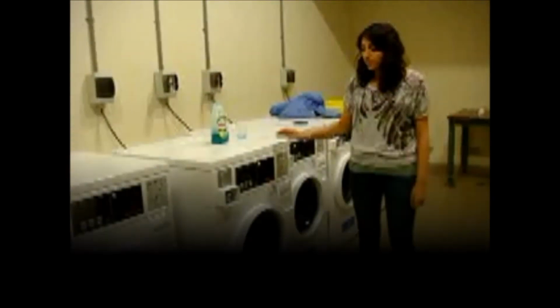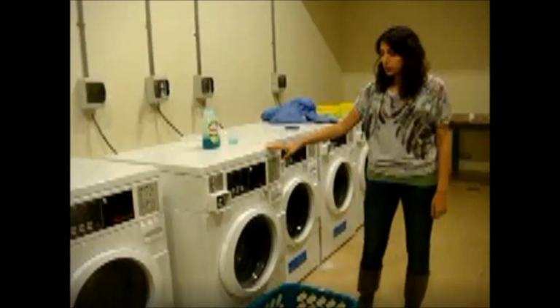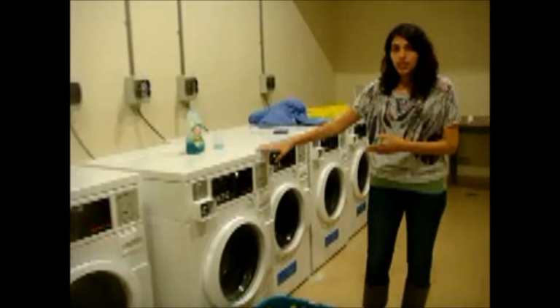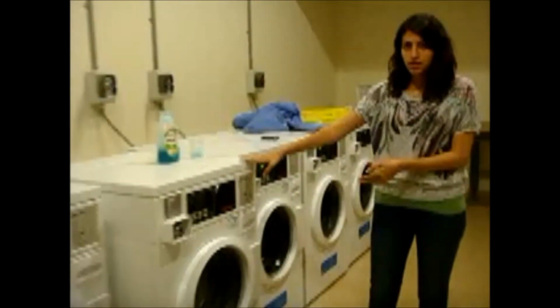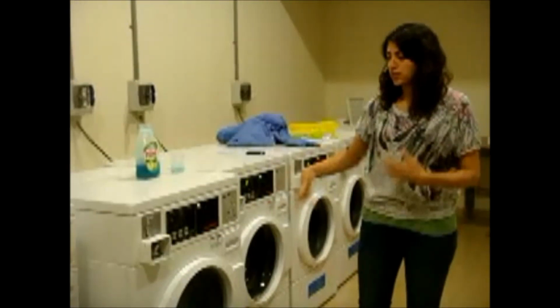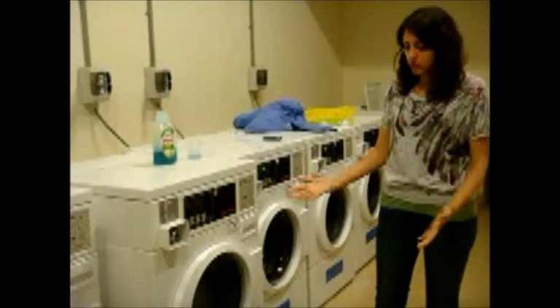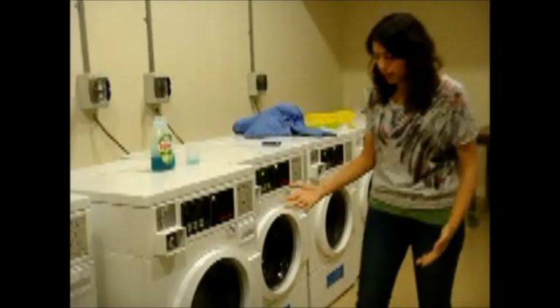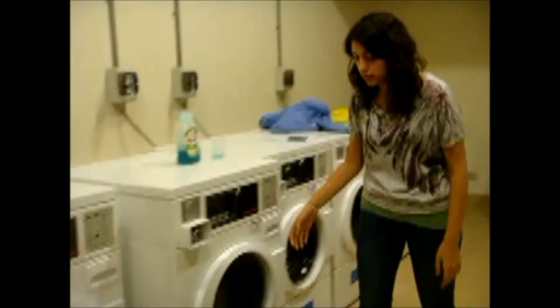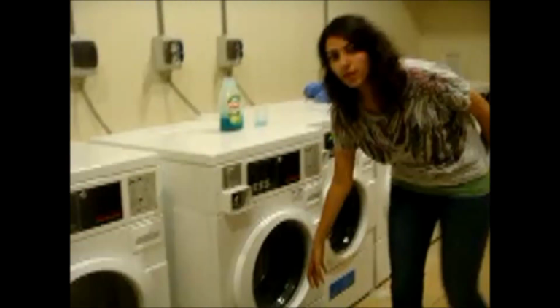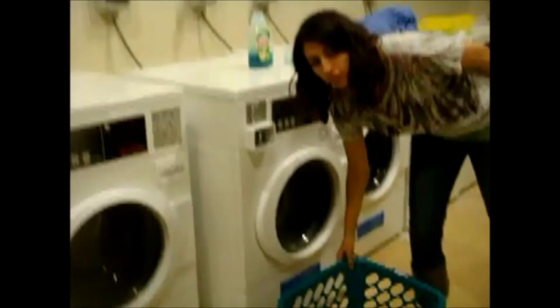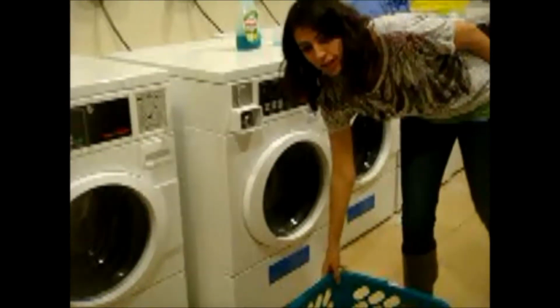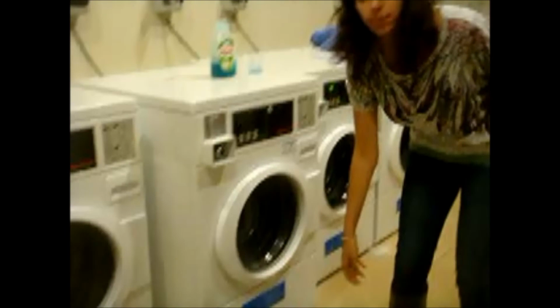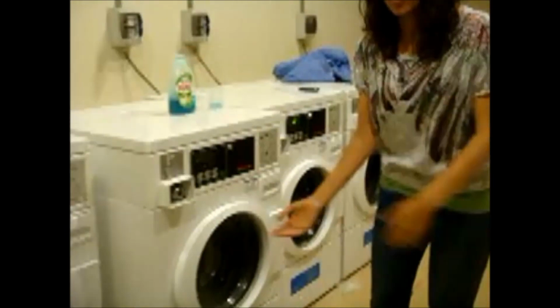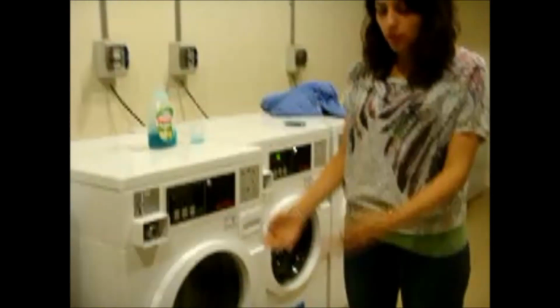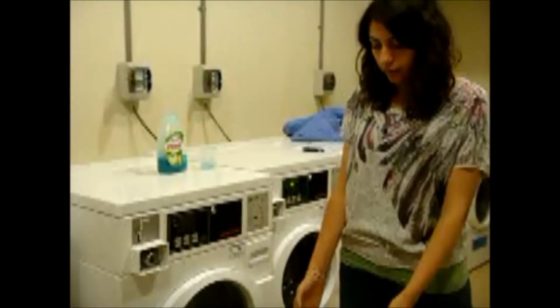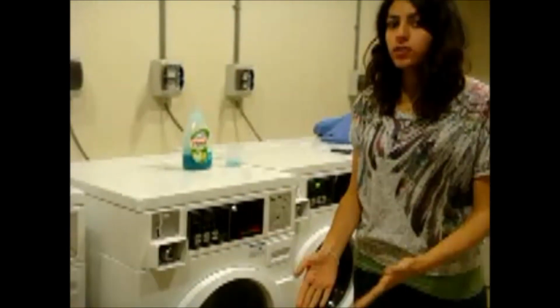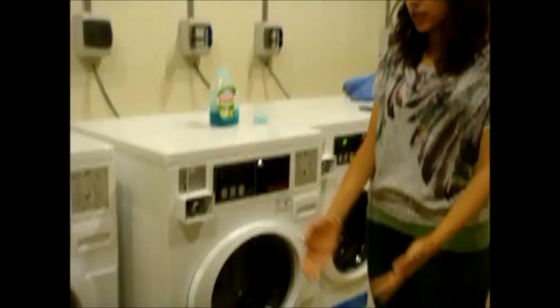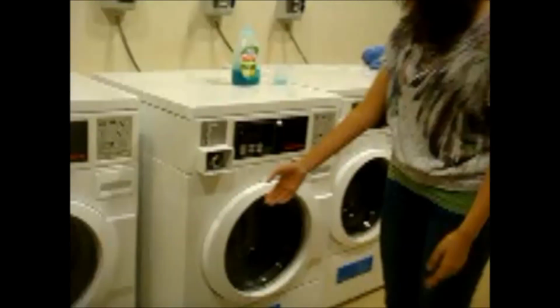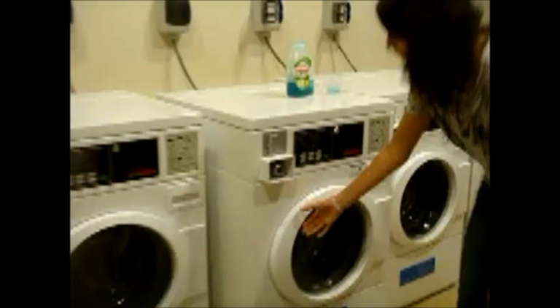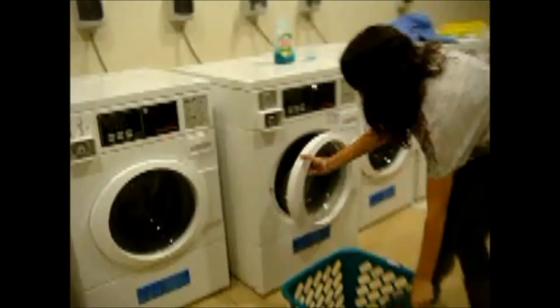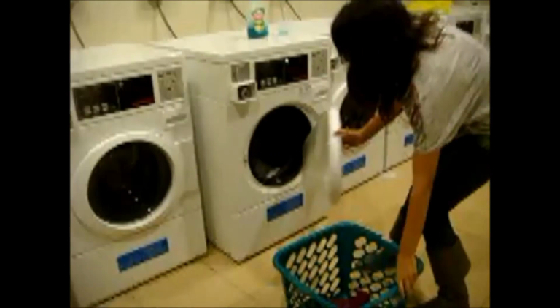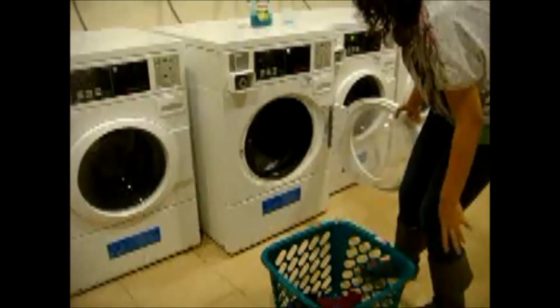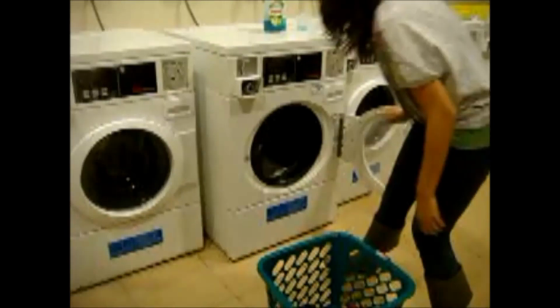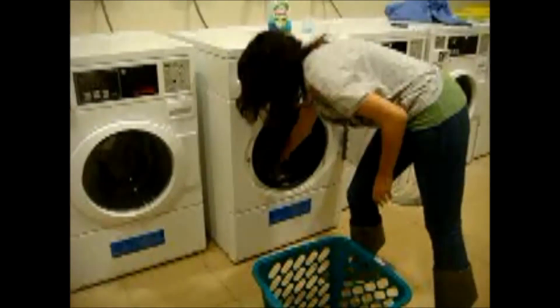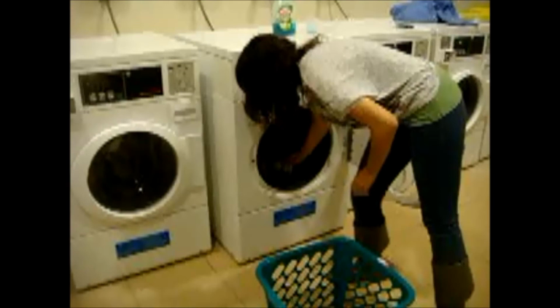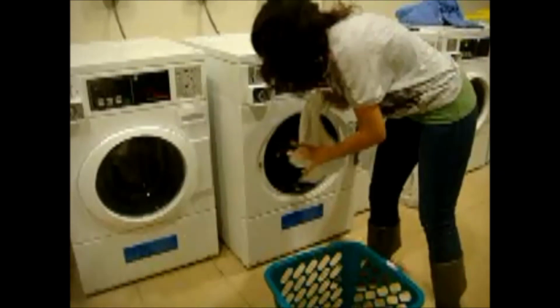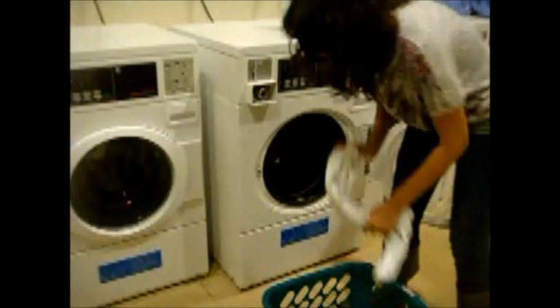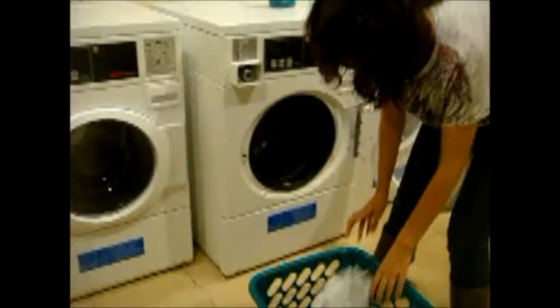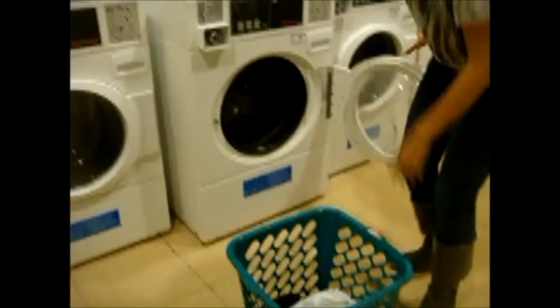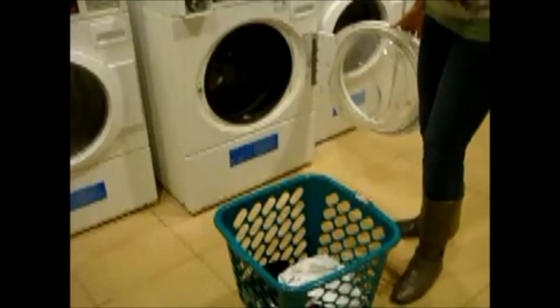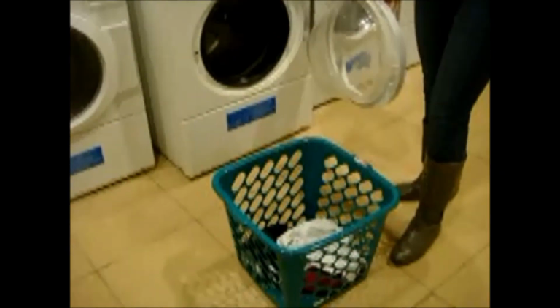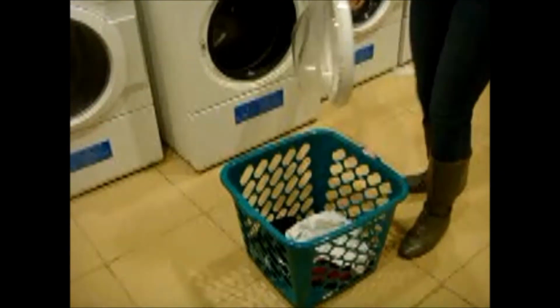After your machine says 00, your stuff is ready to come out. You have to be careful that it is damp, so you don't want to drop it on the floor. Make sure you get a basket. You open the door, you take your stuff, and you put it in your basket ready to take to the dryer.